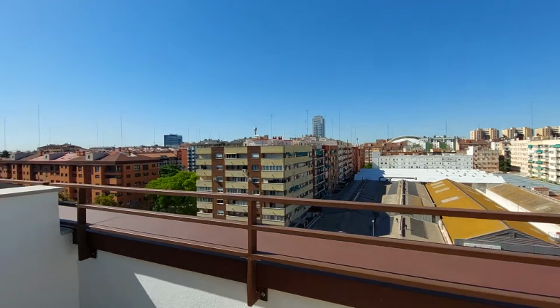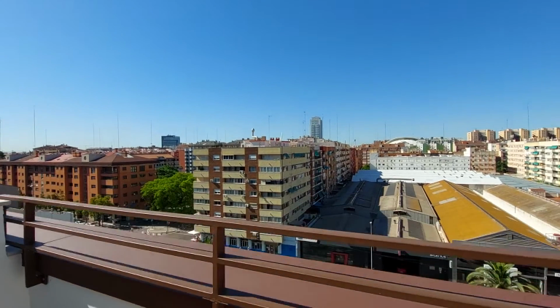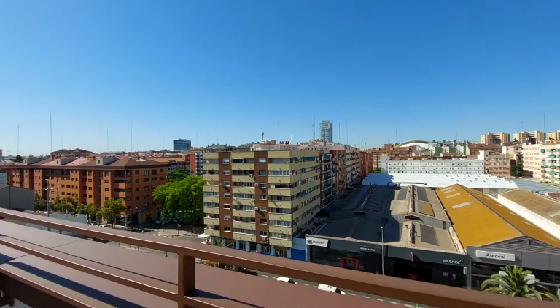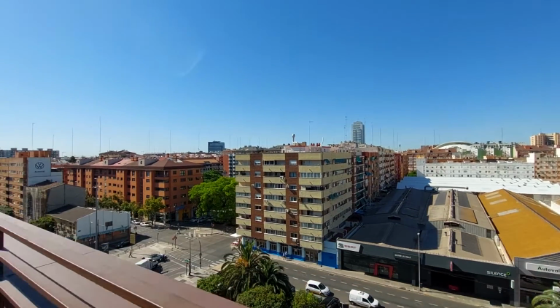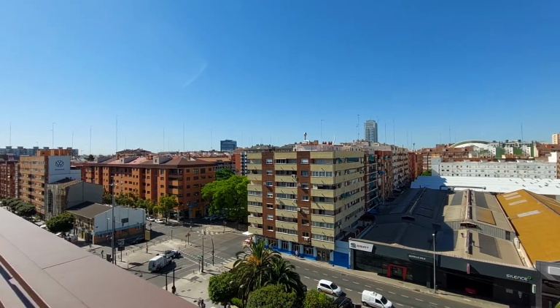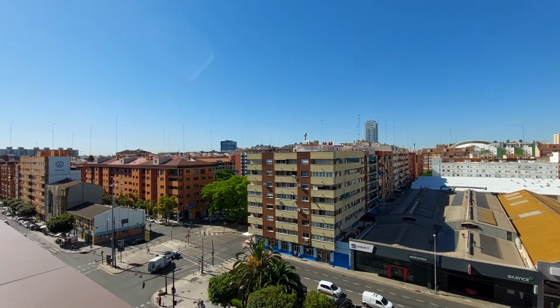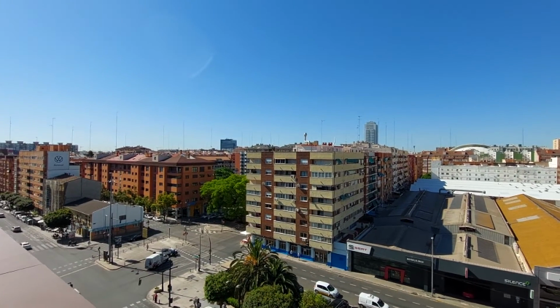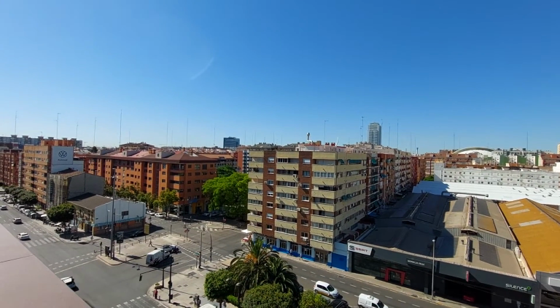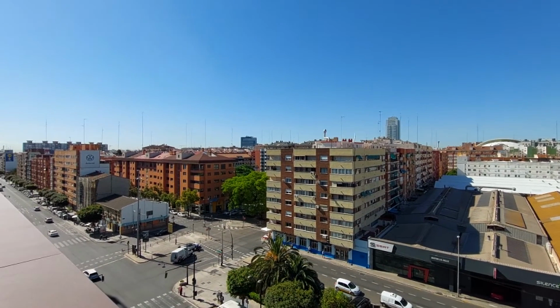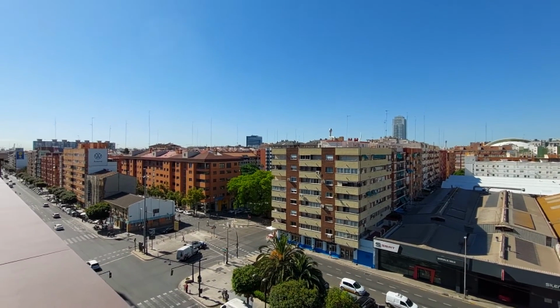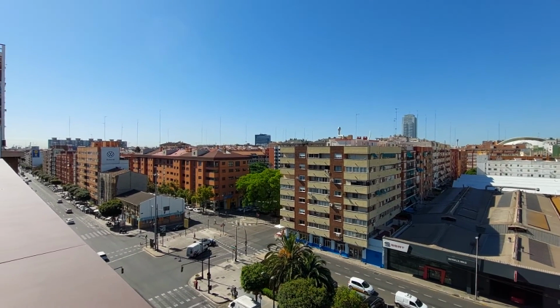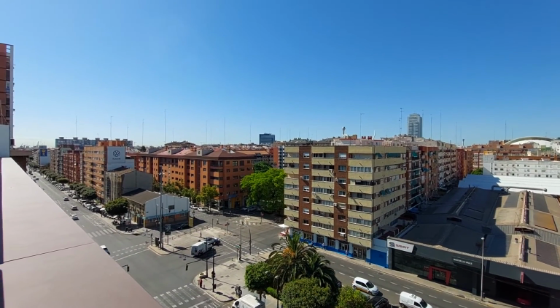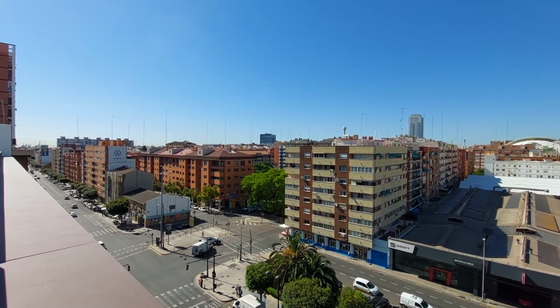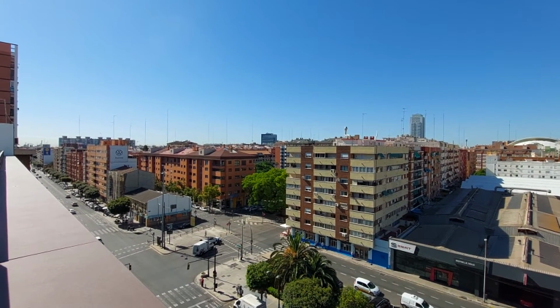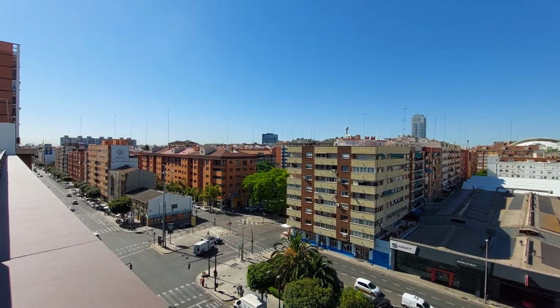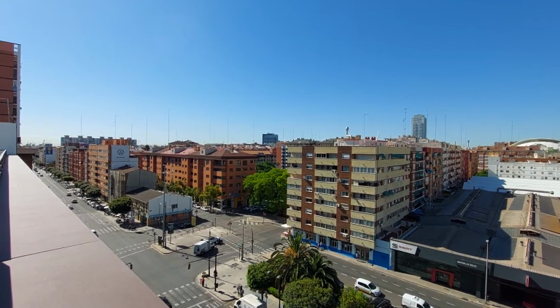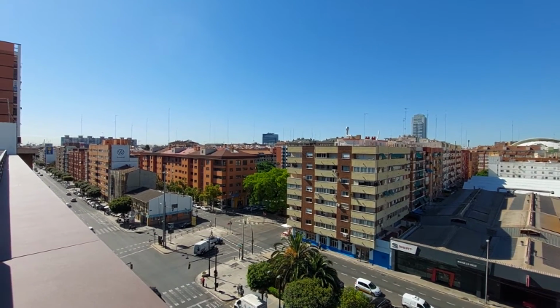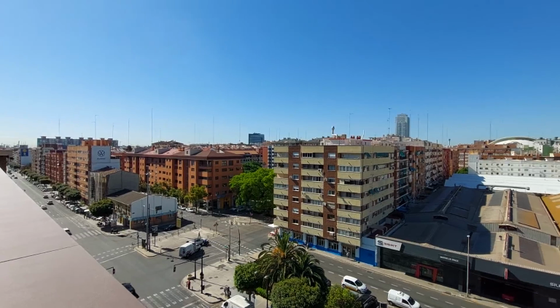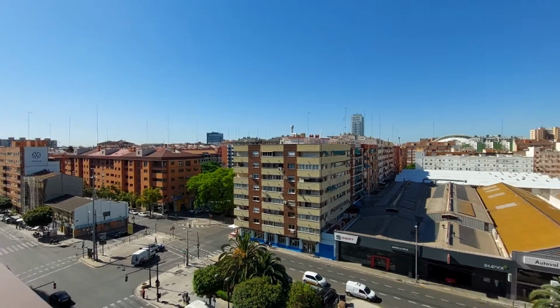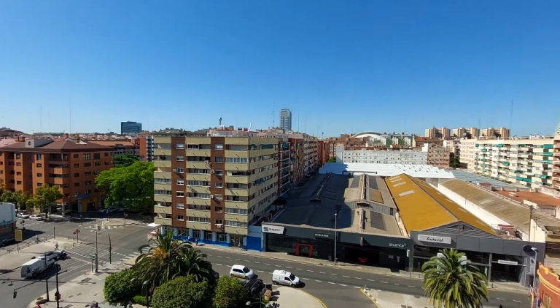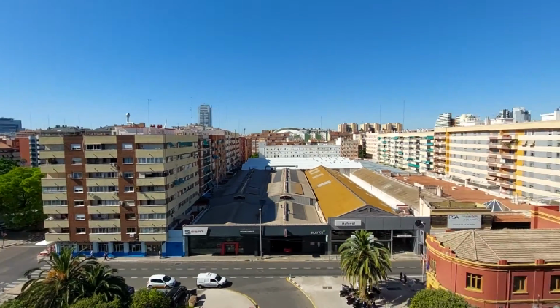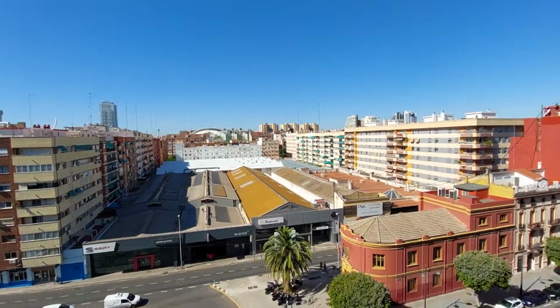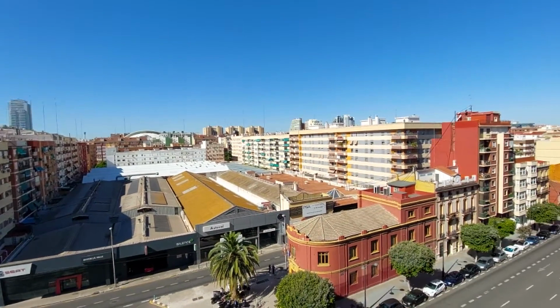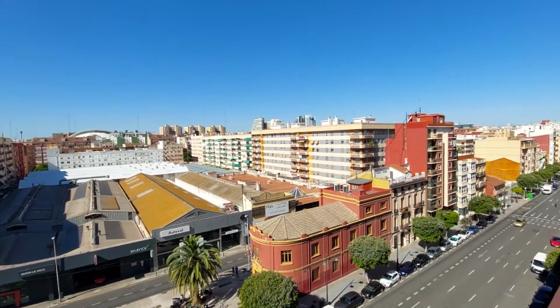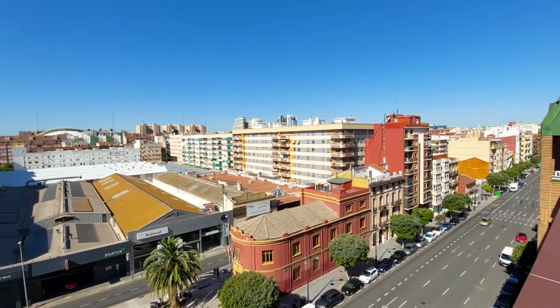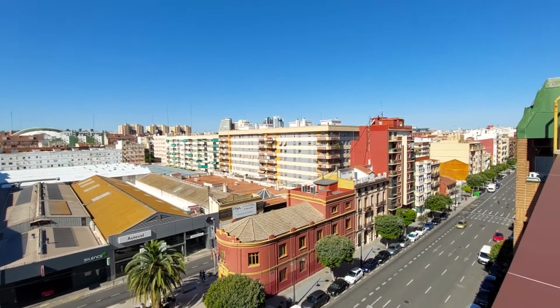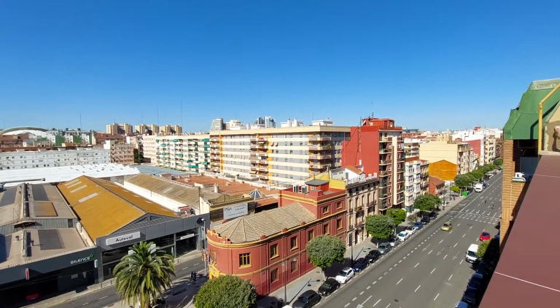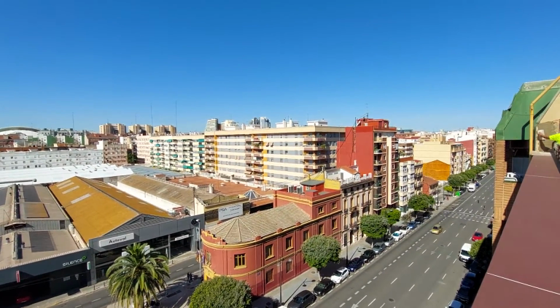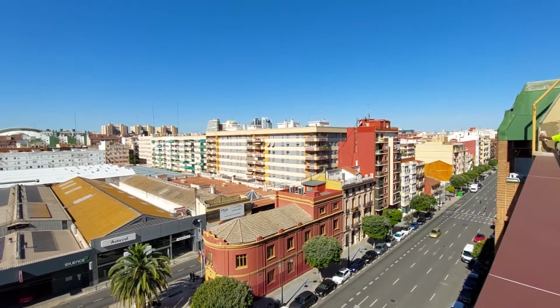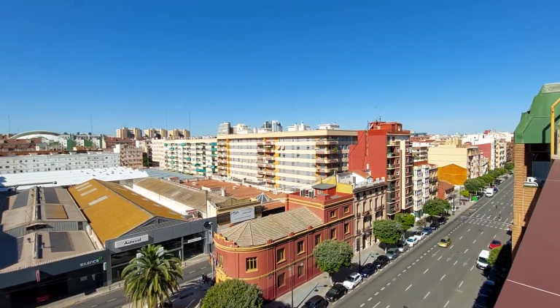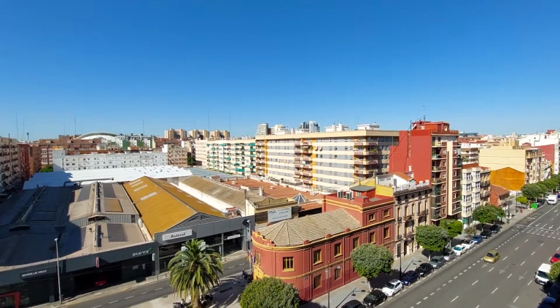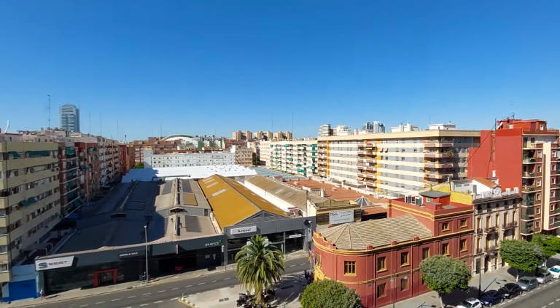This is your view. We are in Avenida del Puerto, which is one of the main avenues here in Valencia.